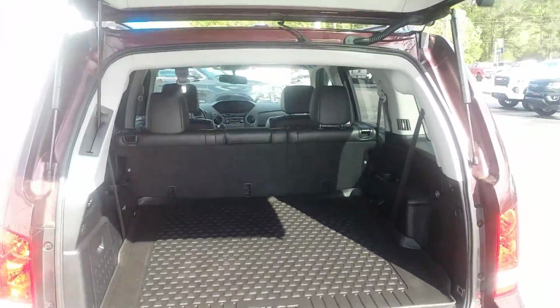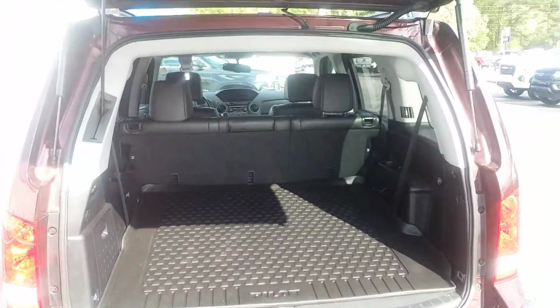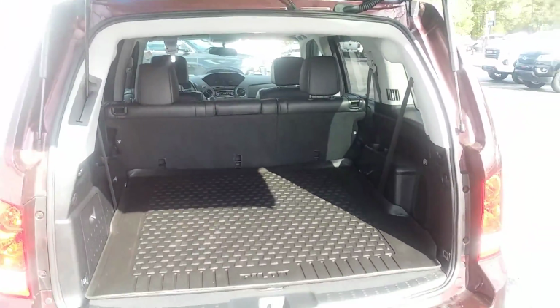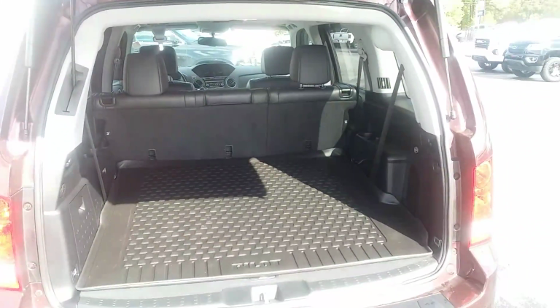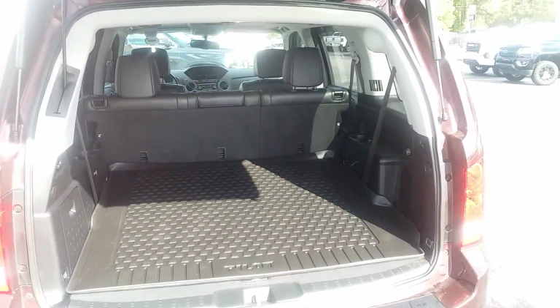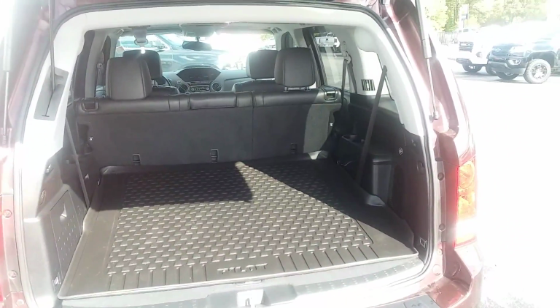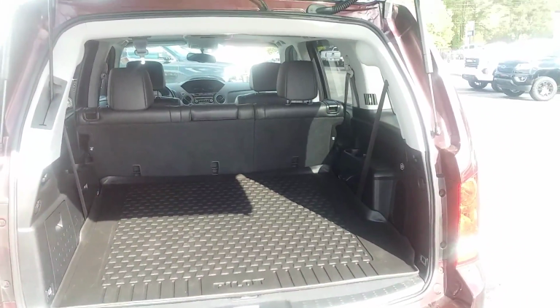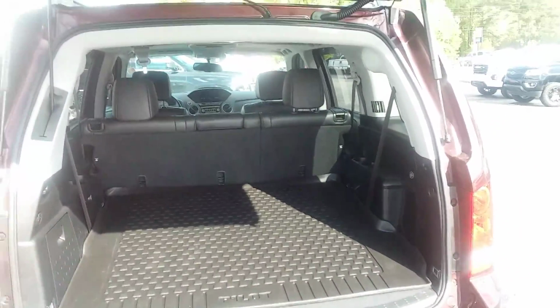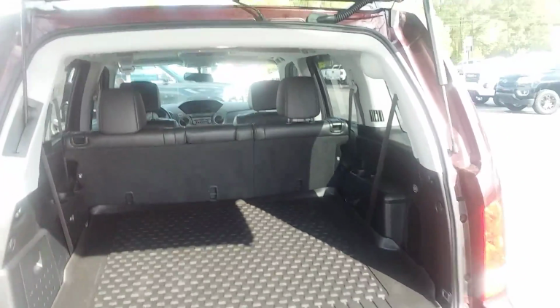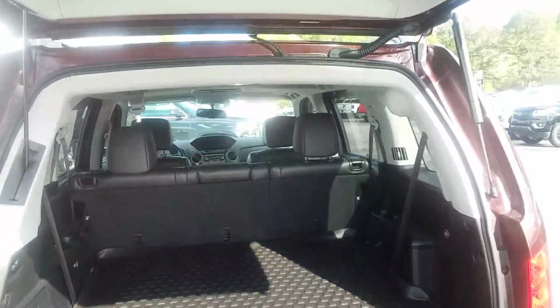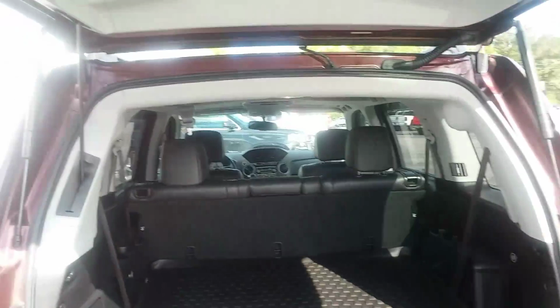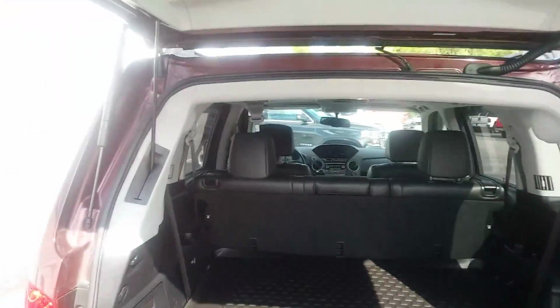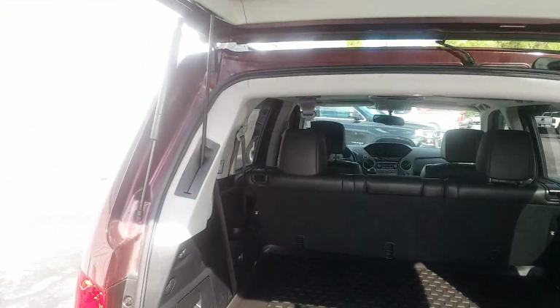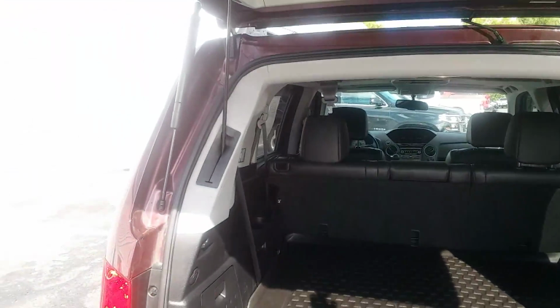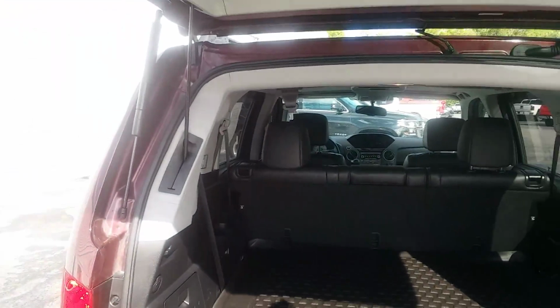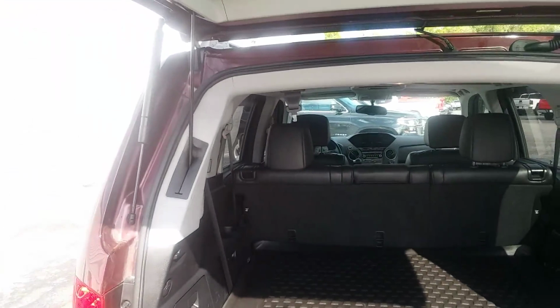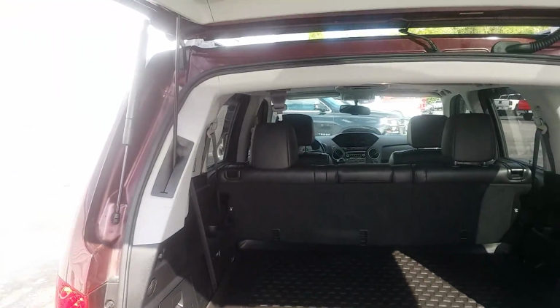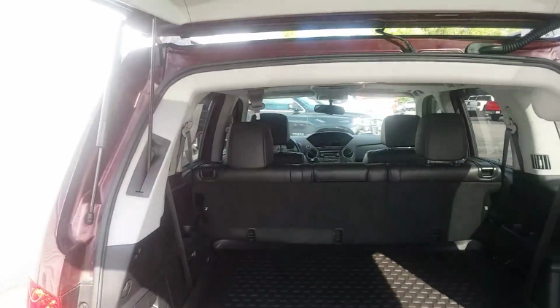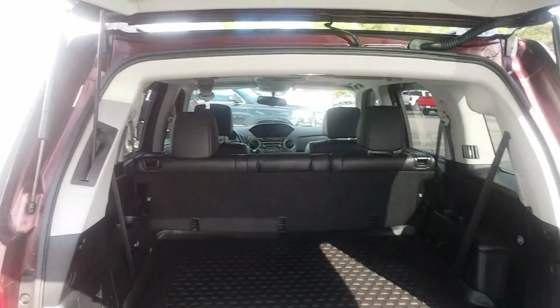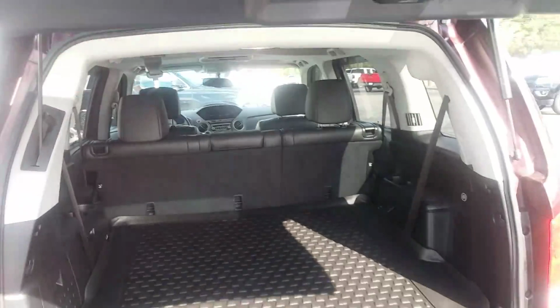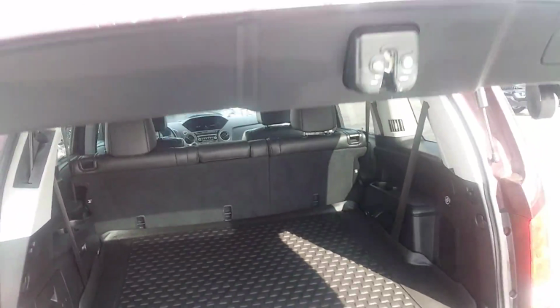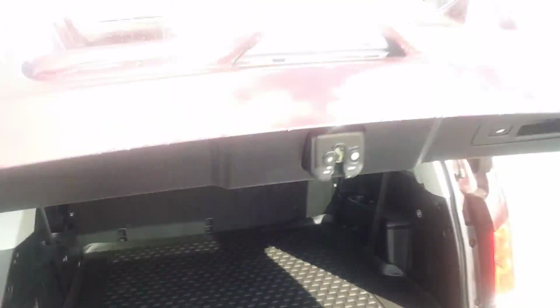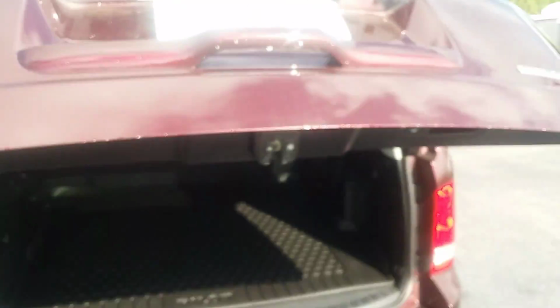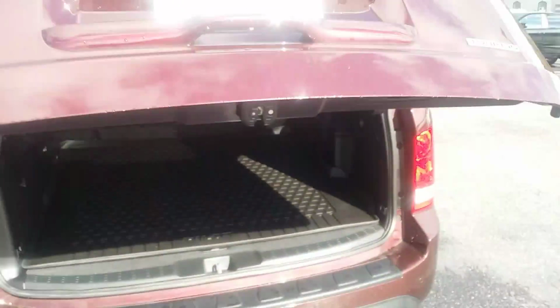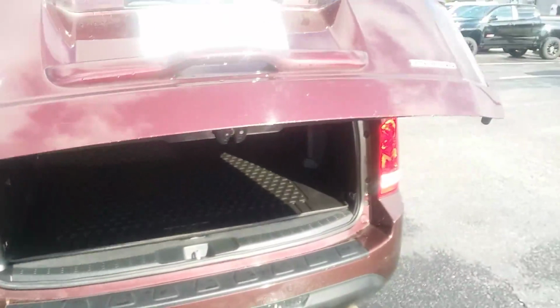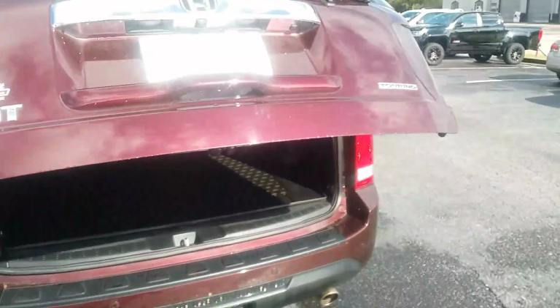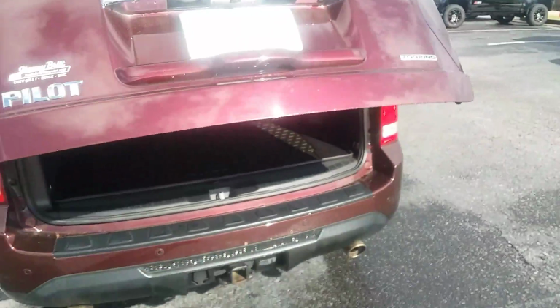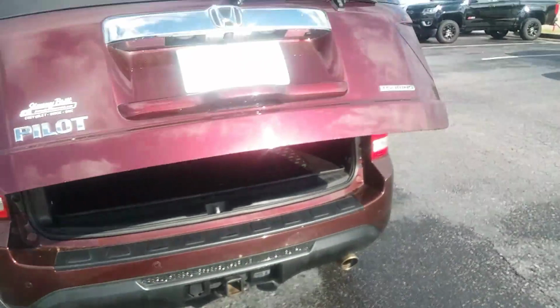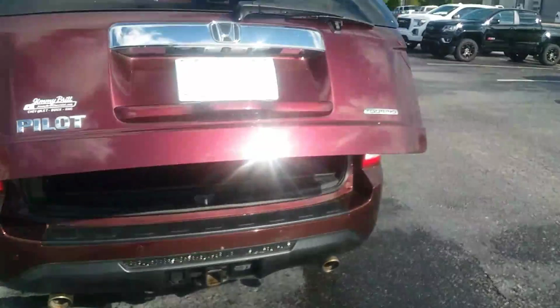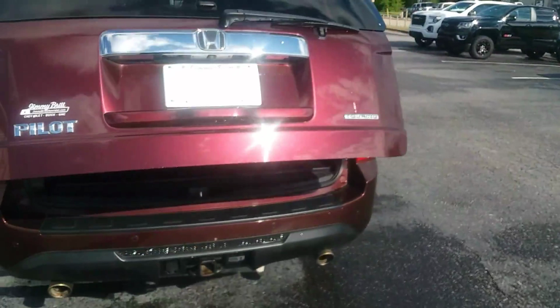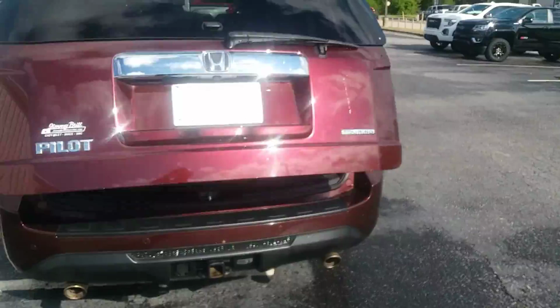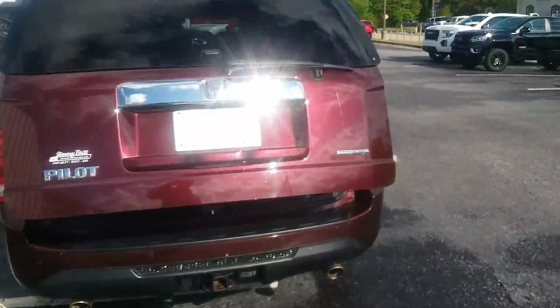Plenty of room in the back, and it has a power lift gate.